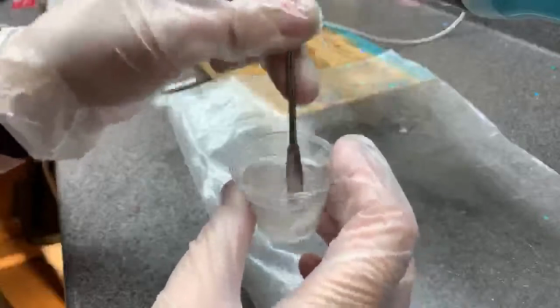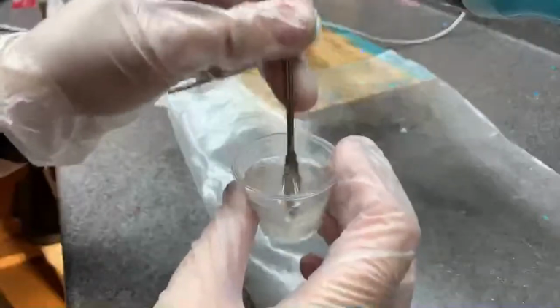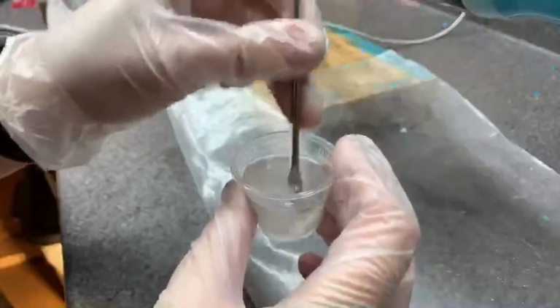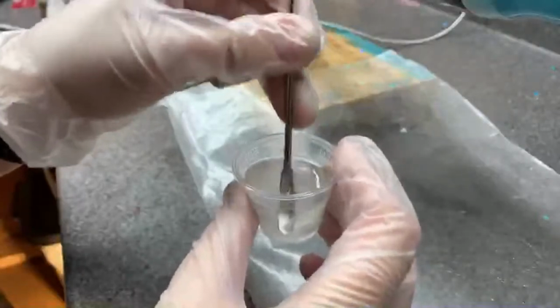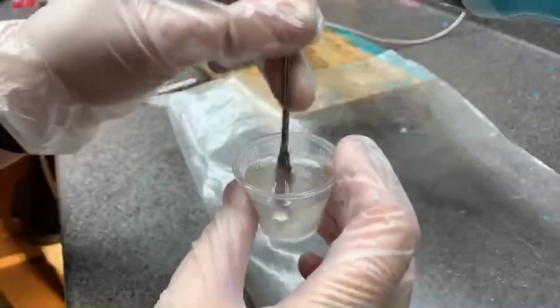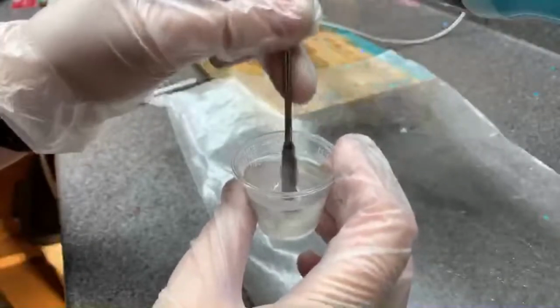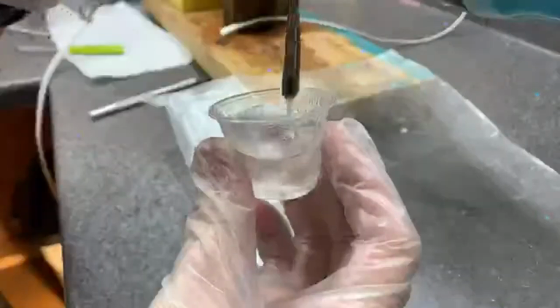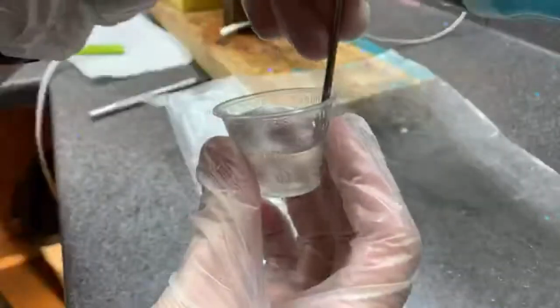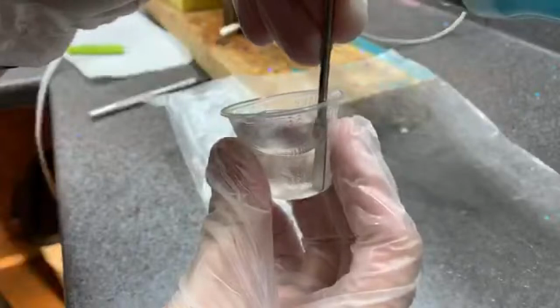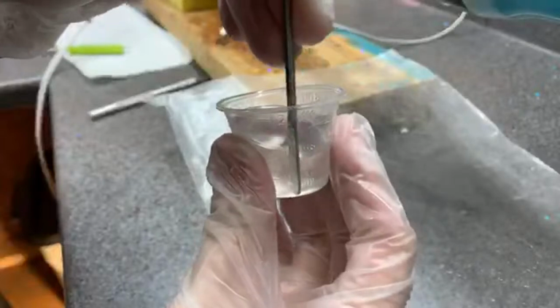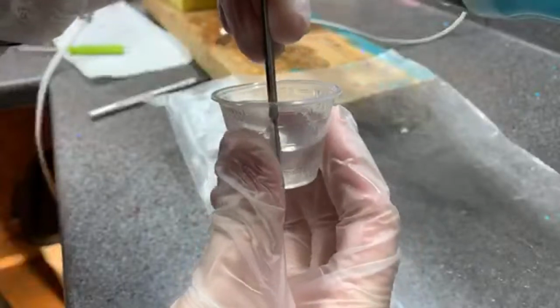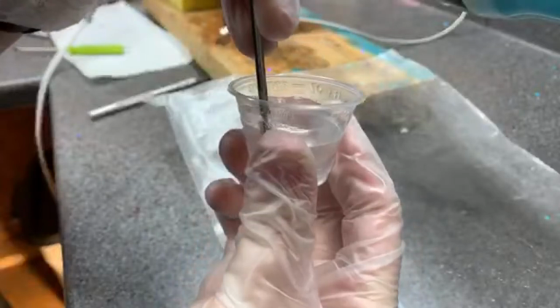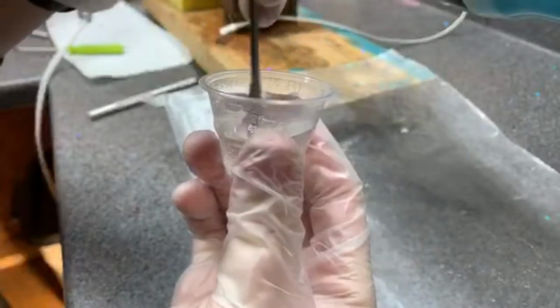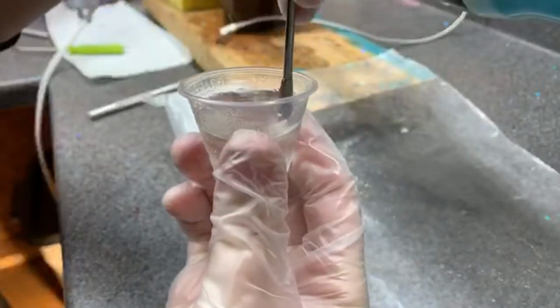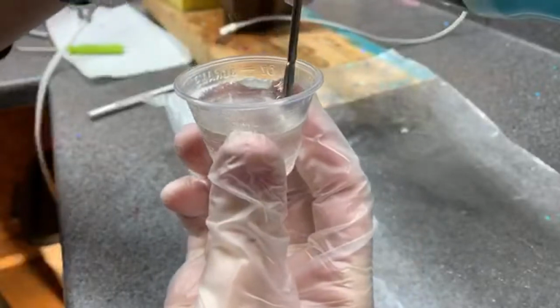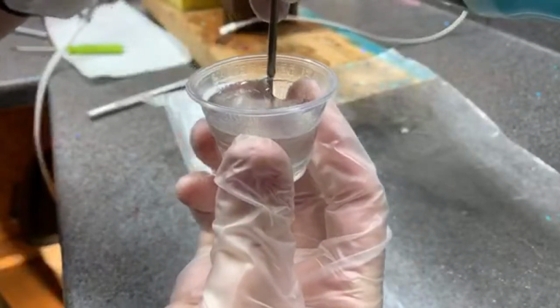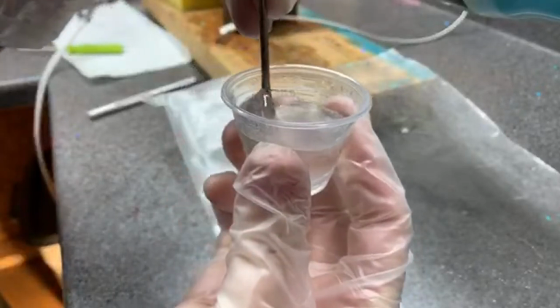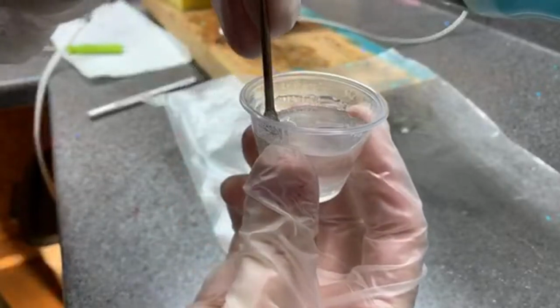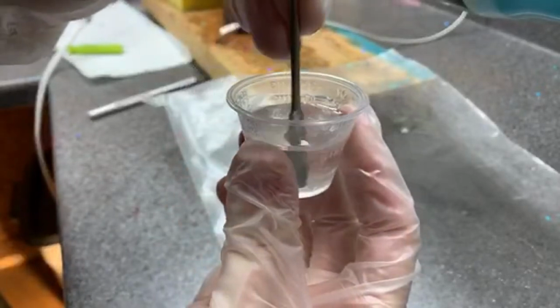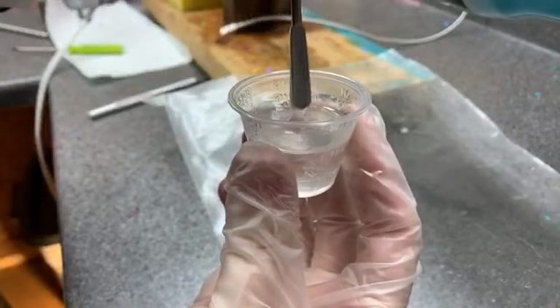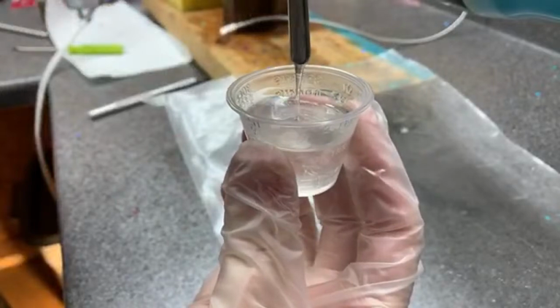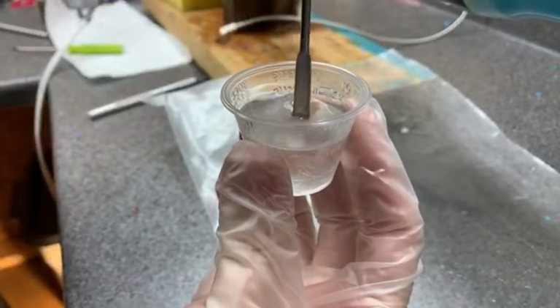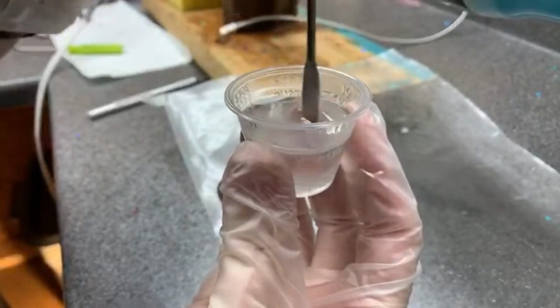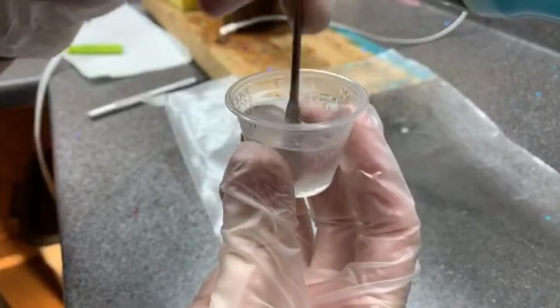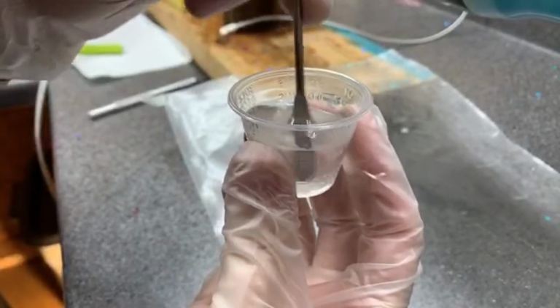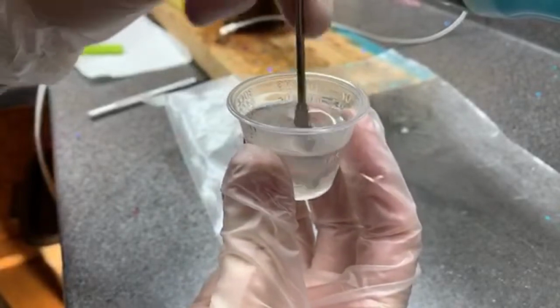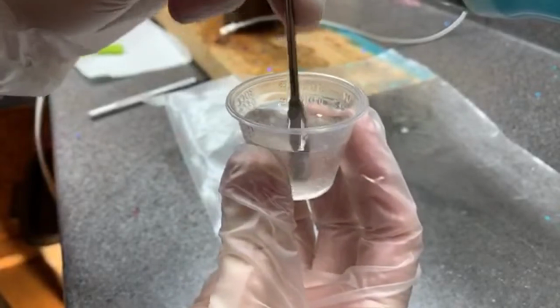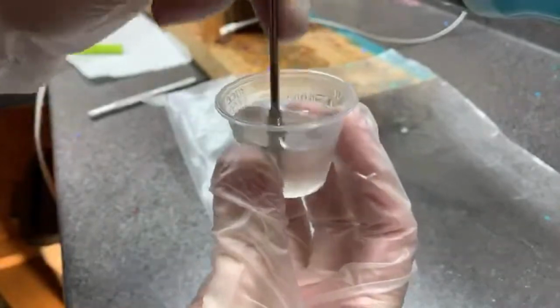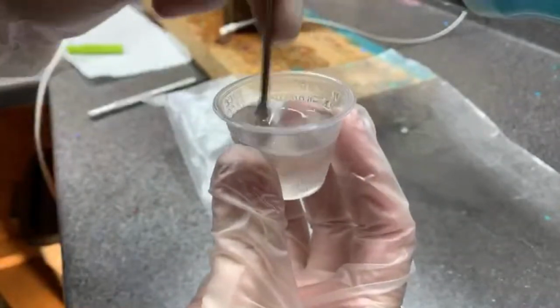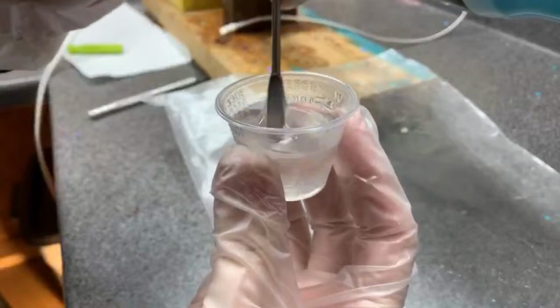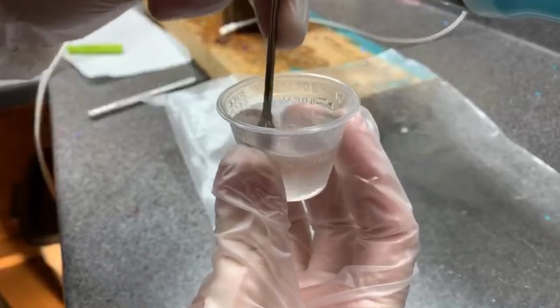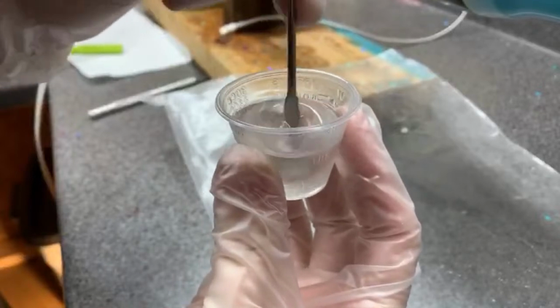This is kind of an asphemous way to mix epoxy but make sure you scrape your sides. This is just a video of me working on some stuff — basic technique, nothing fancy.